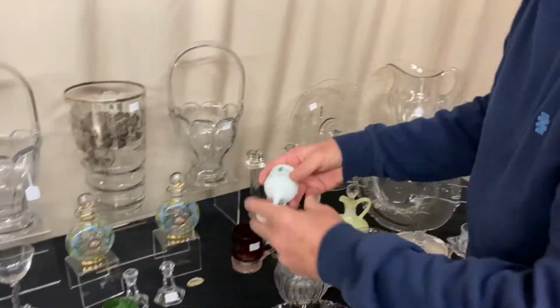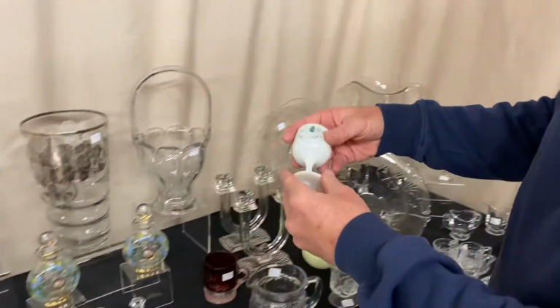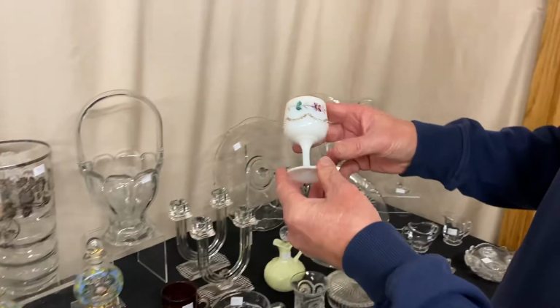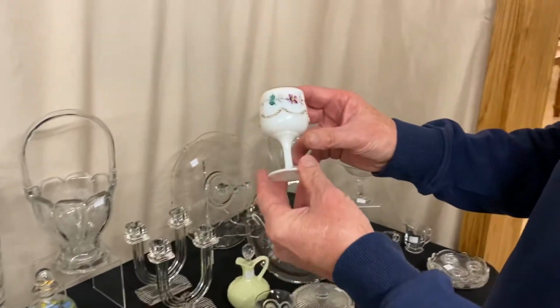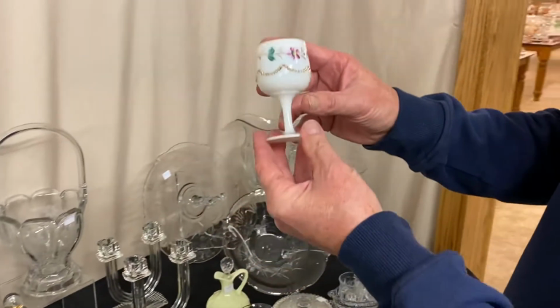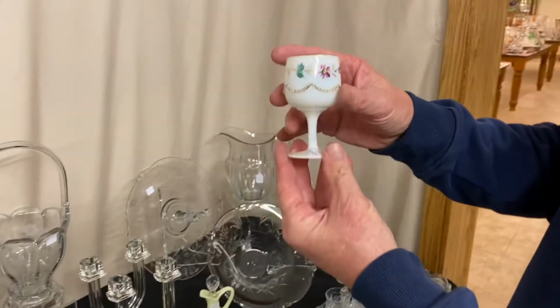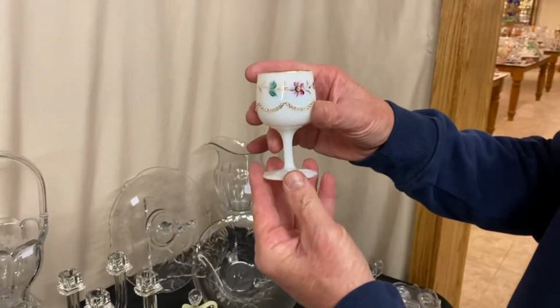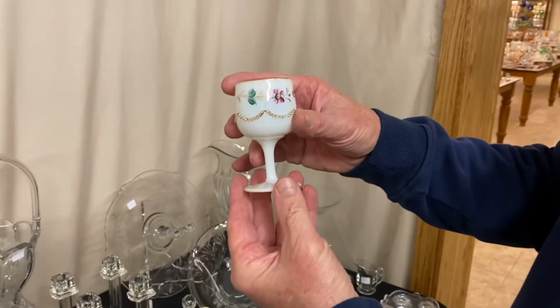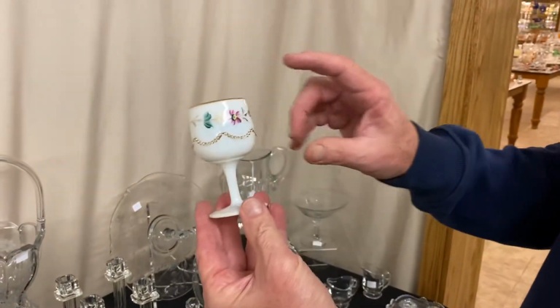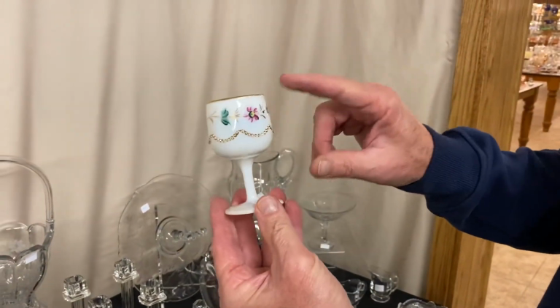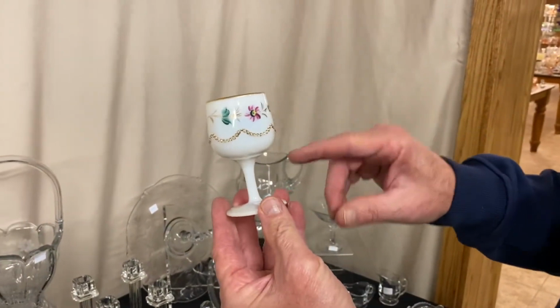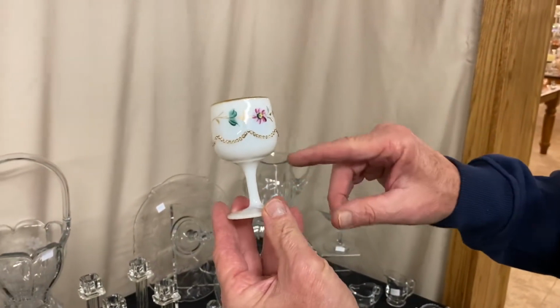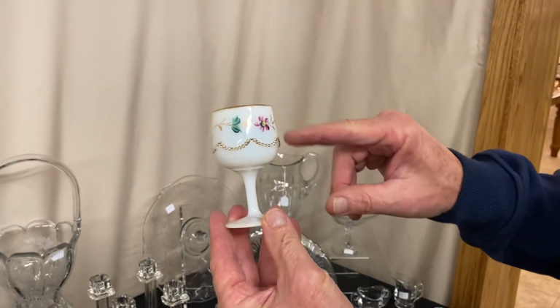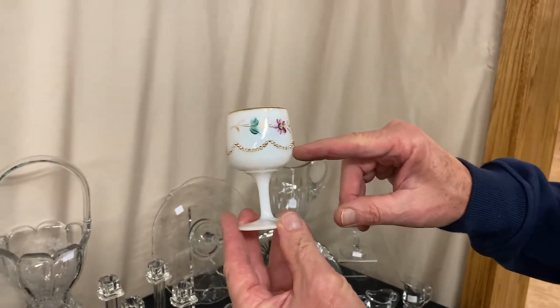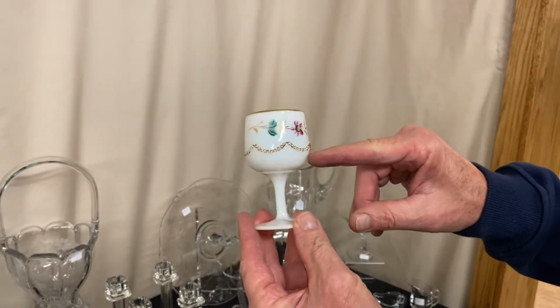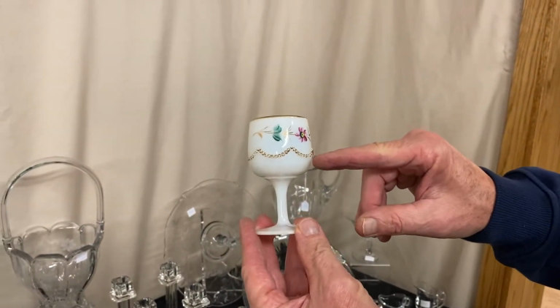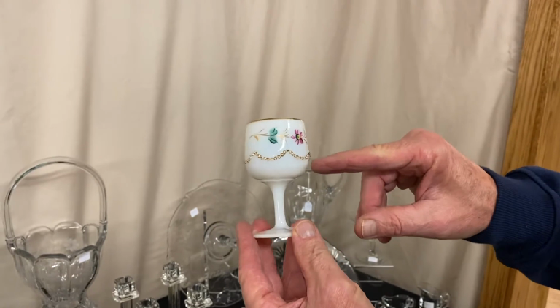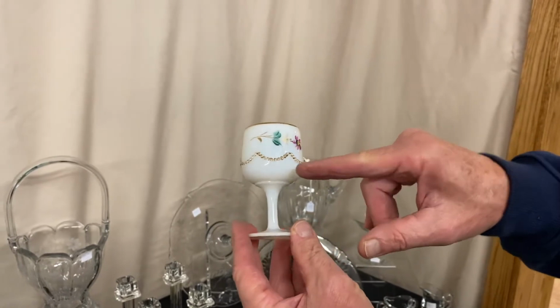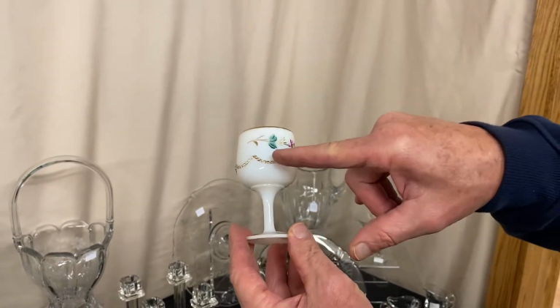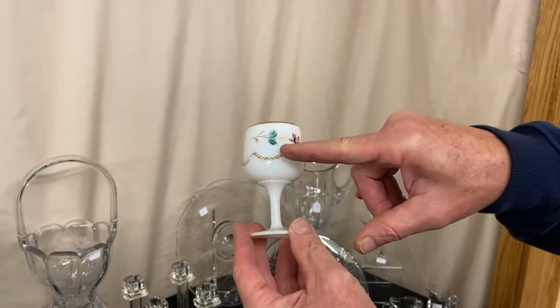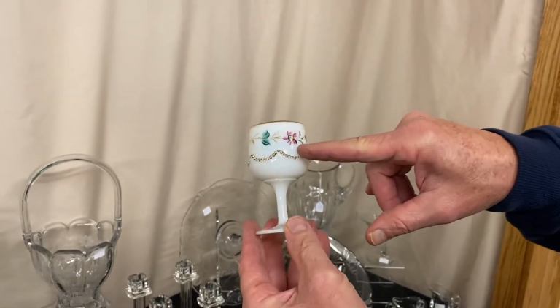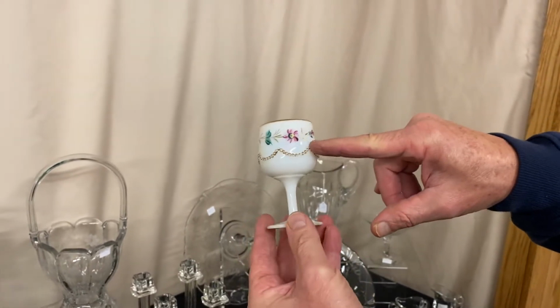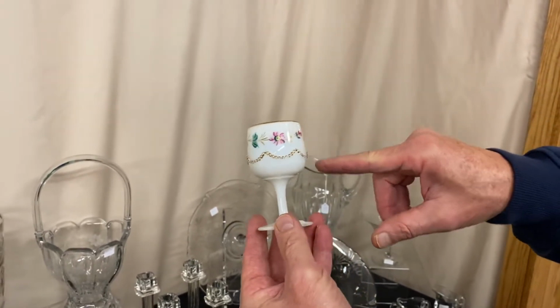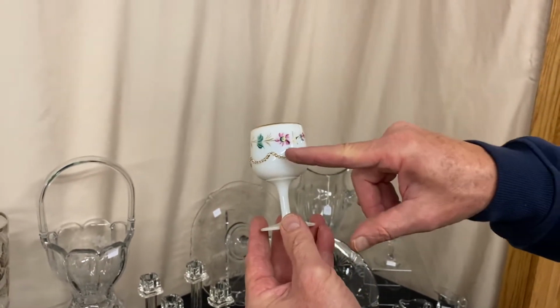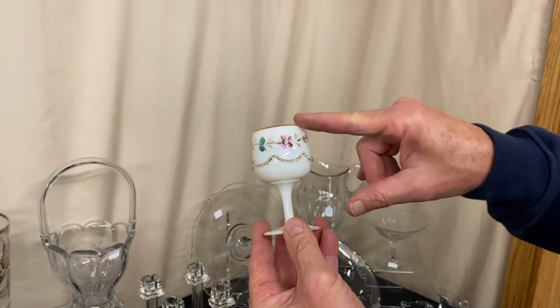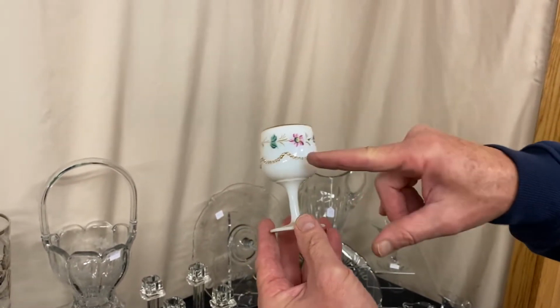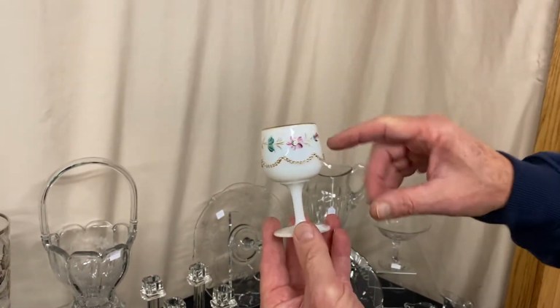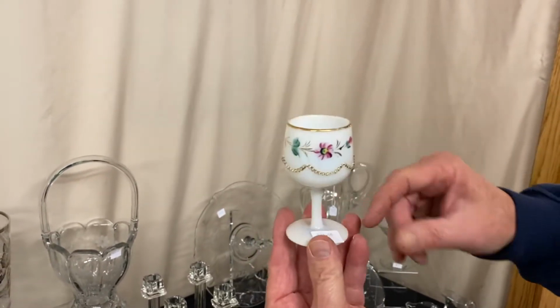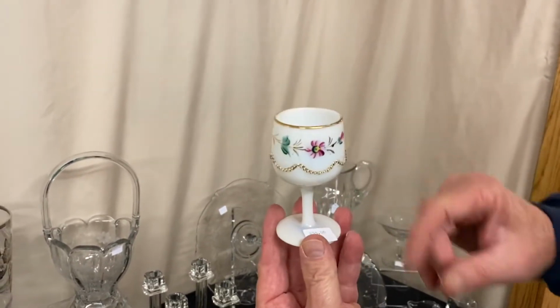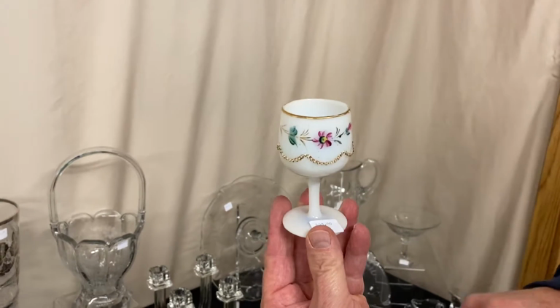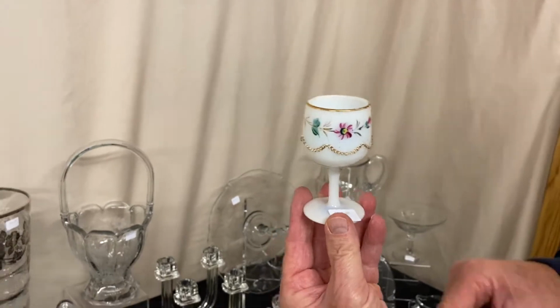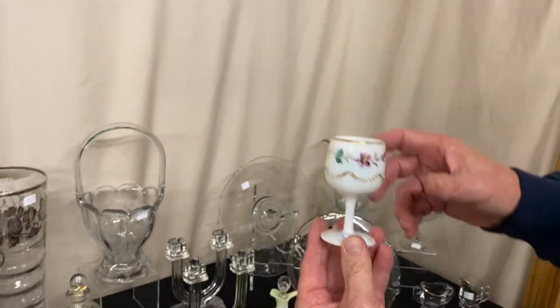Beaded Swag opal wine glass — usually you see these in custard, but this one's in opal or milk glass with a pretty little decoration on it, gold around the top and gold around the beads. It's priced only $35.